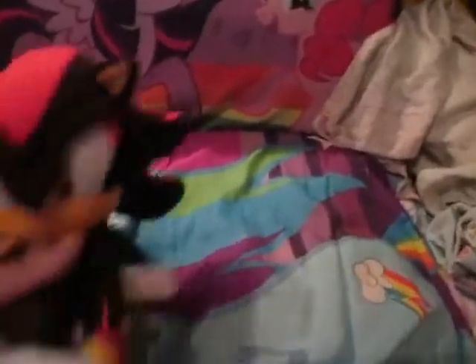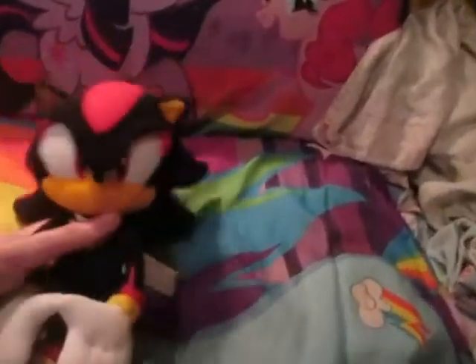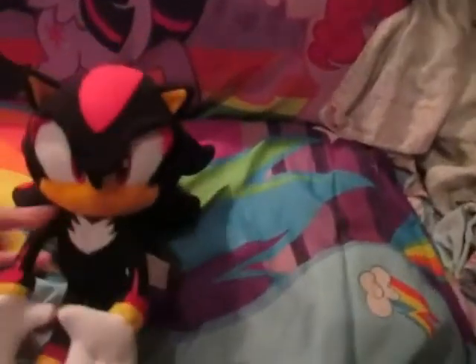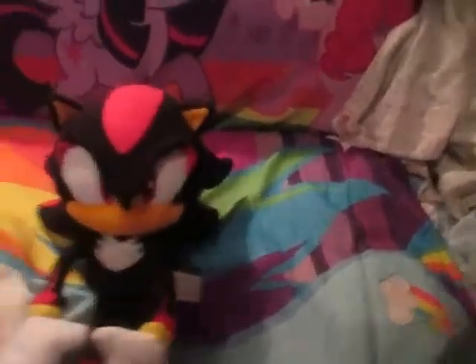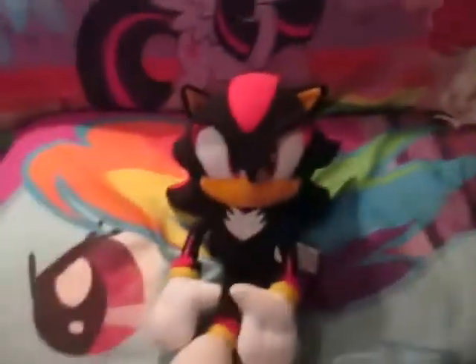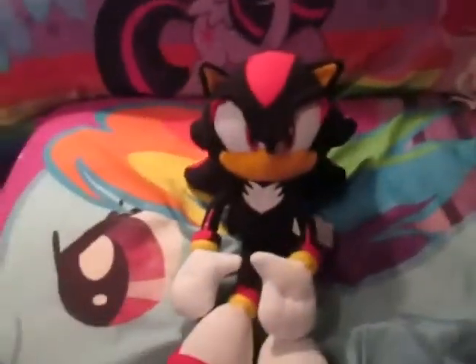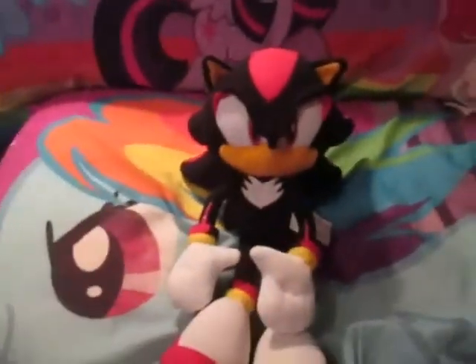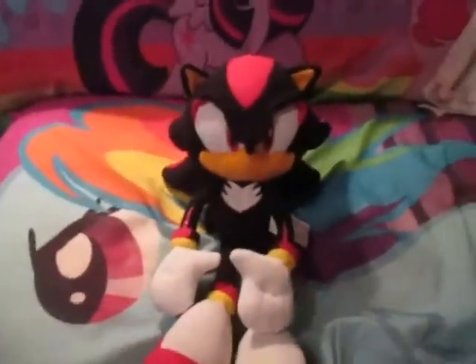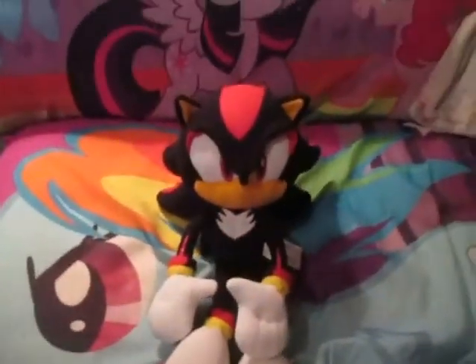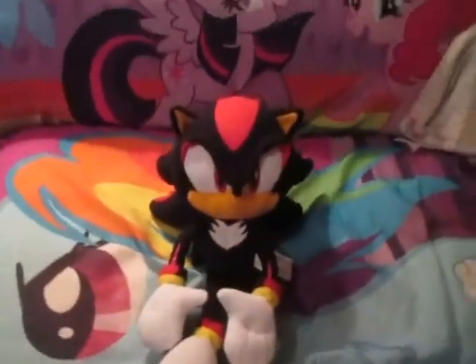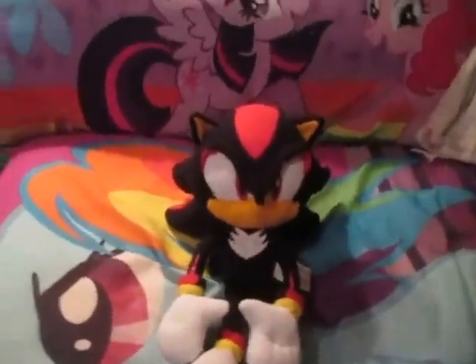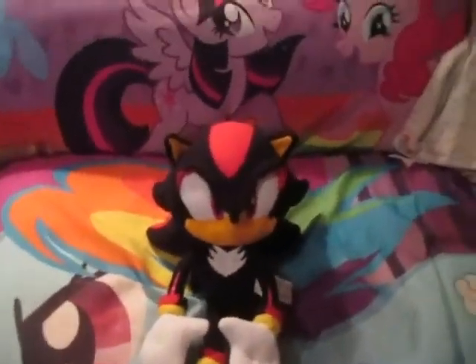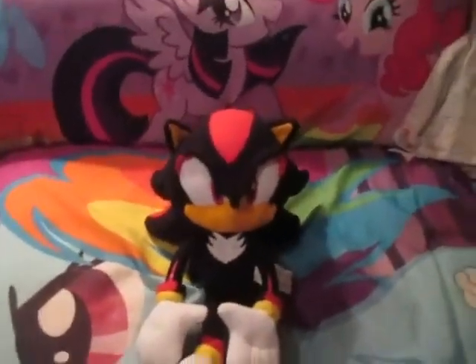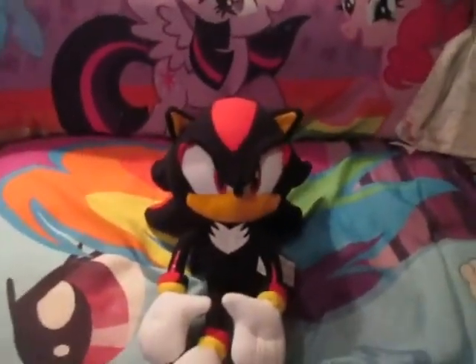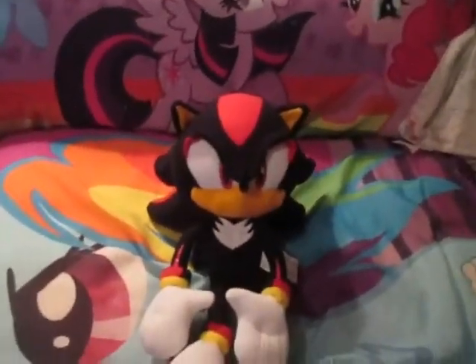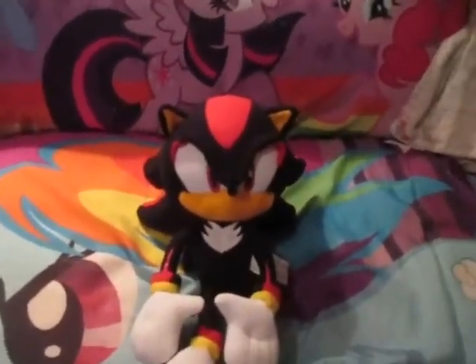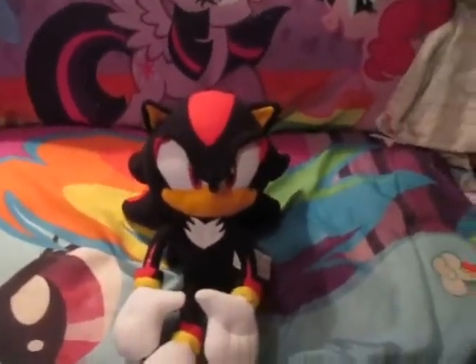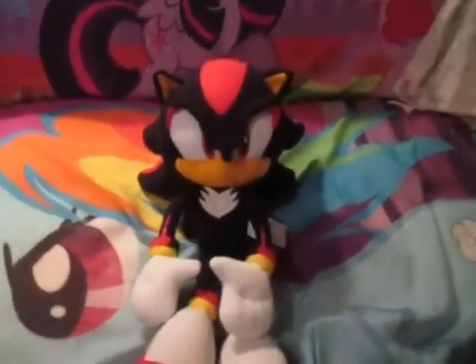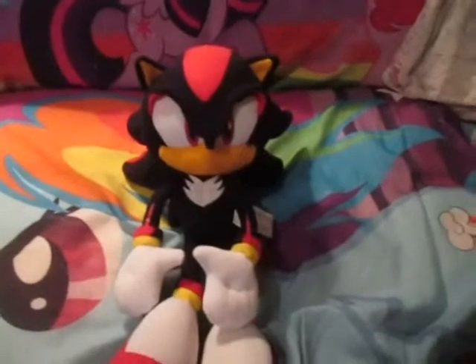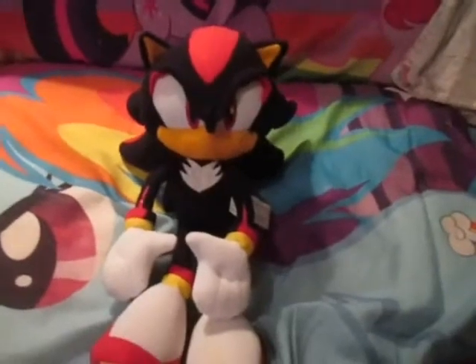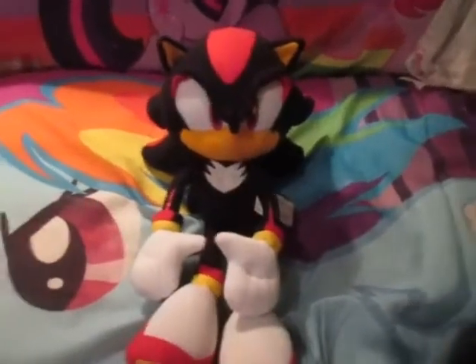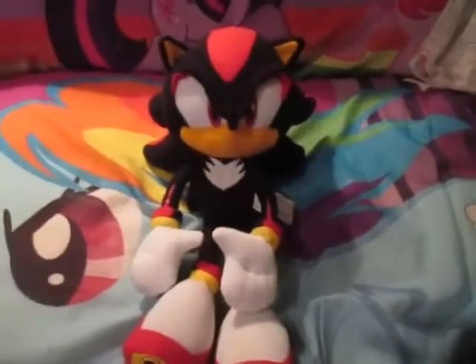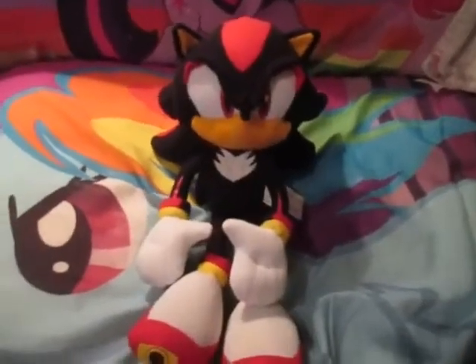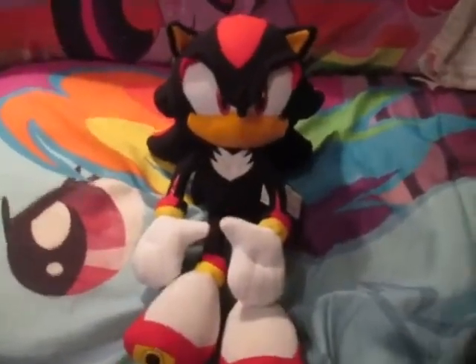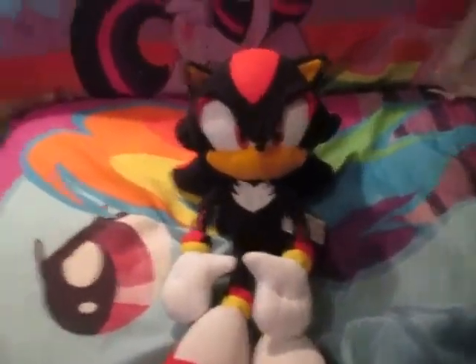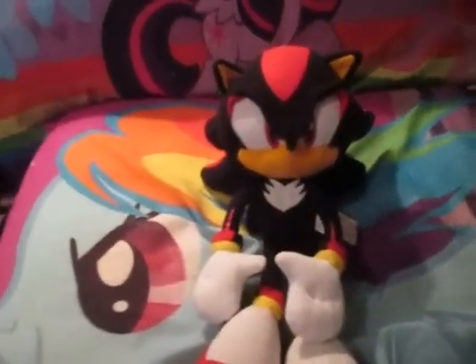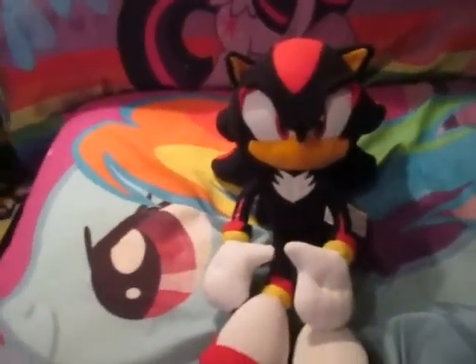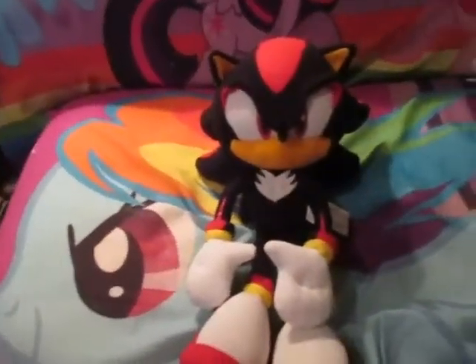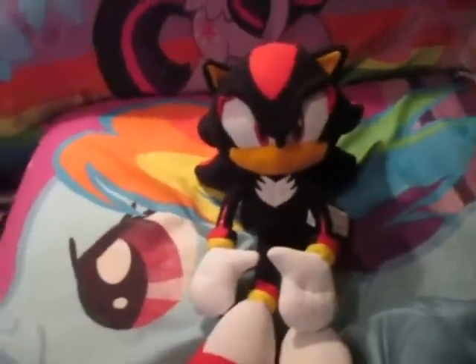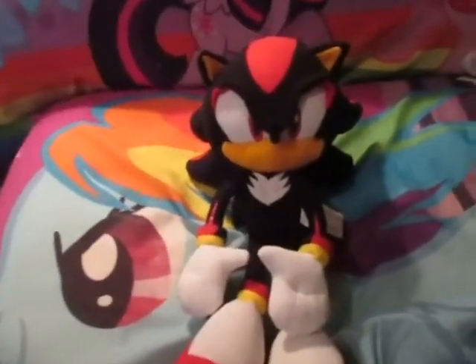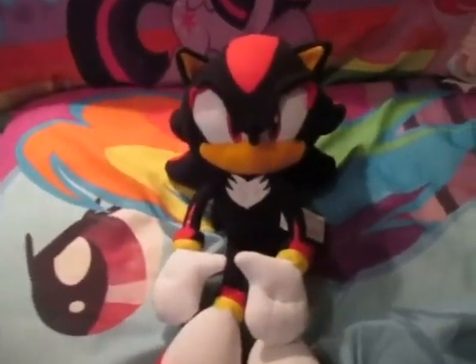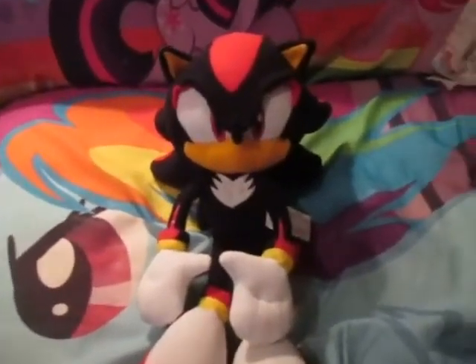That is the new GE Shadow plush. He is really nice, actually. I like him. I love the GE Sonic plushies. I think they're great.